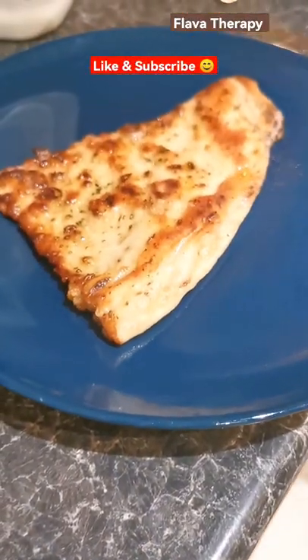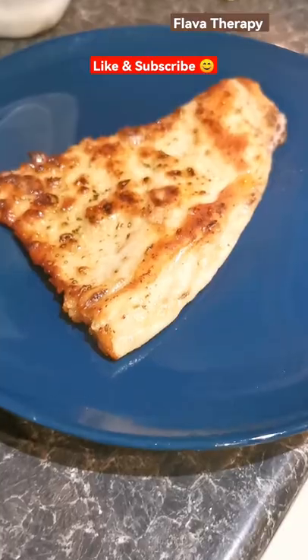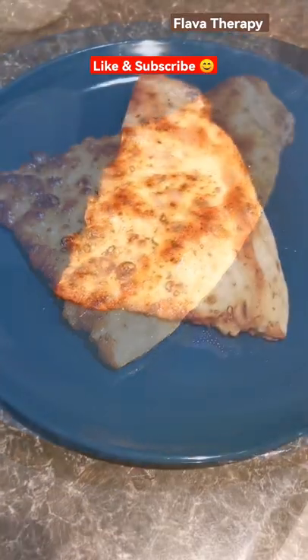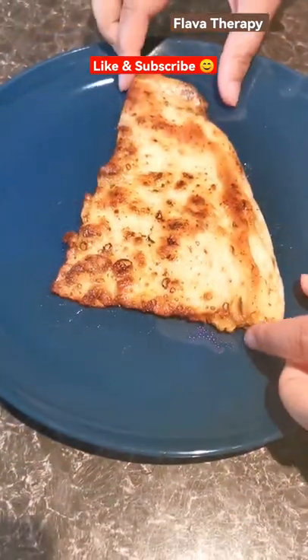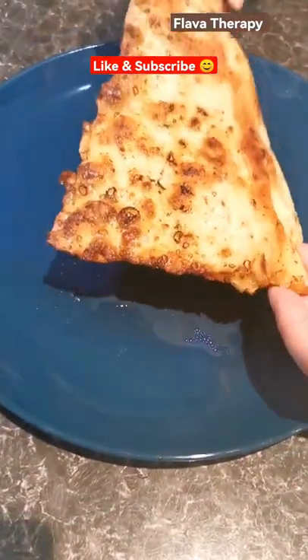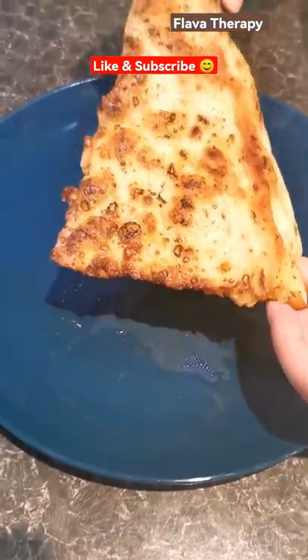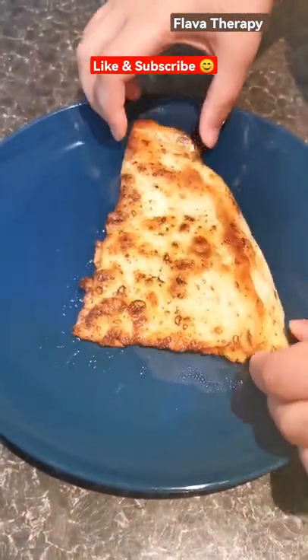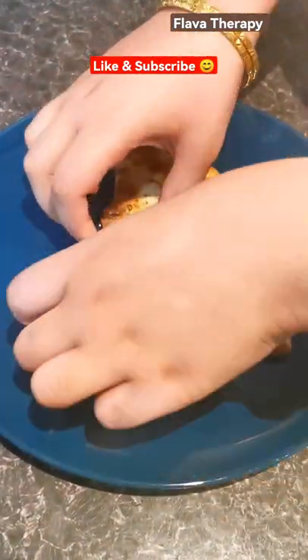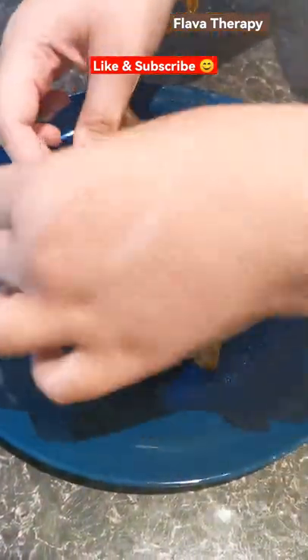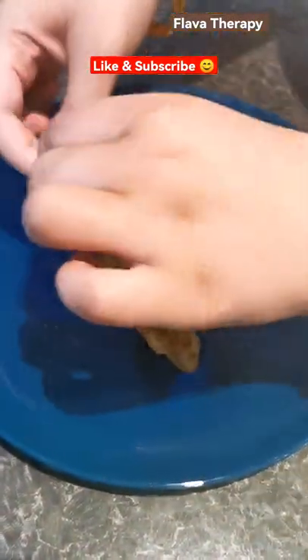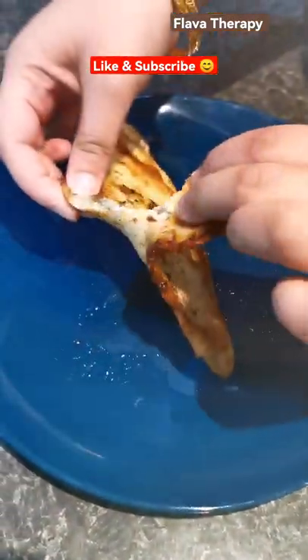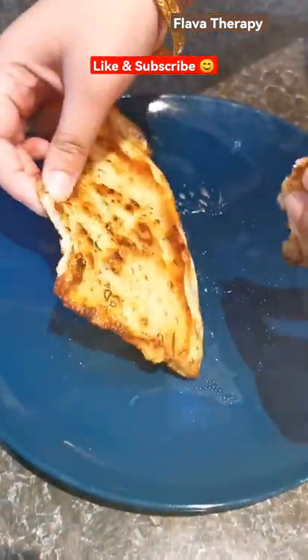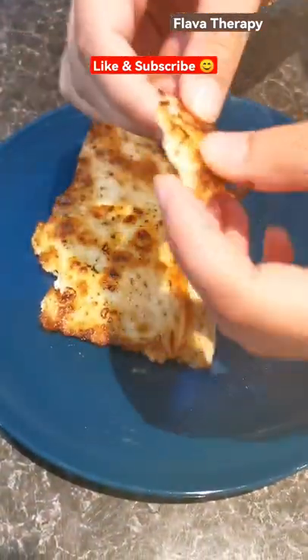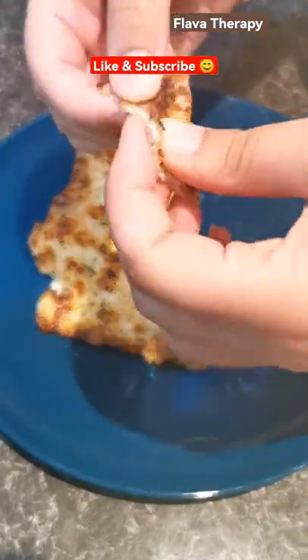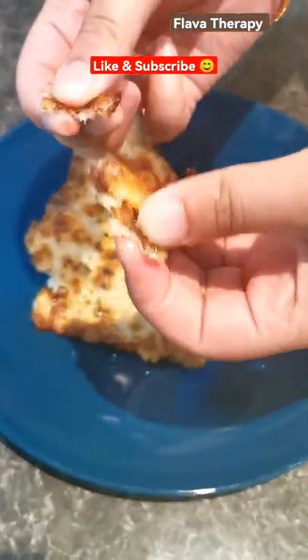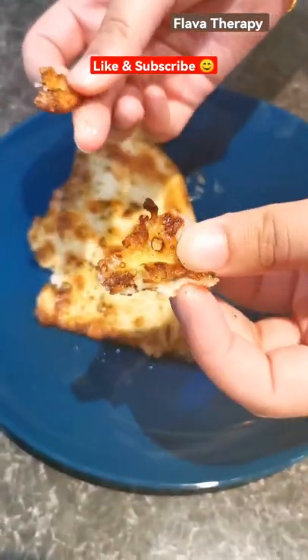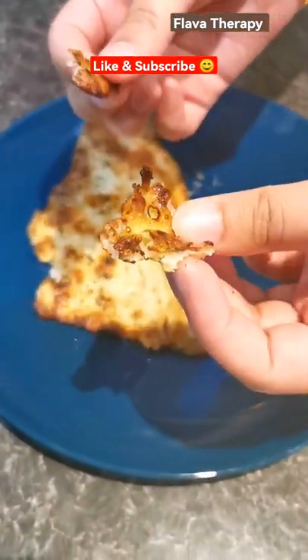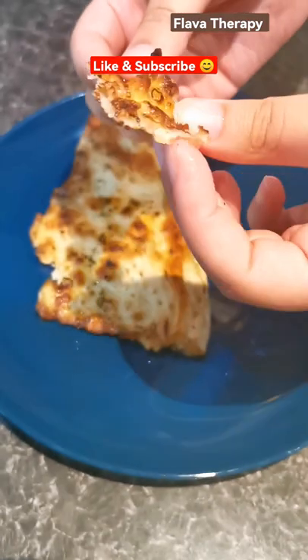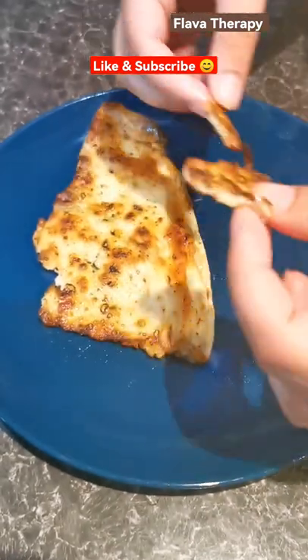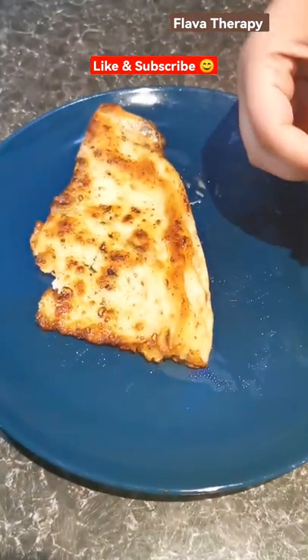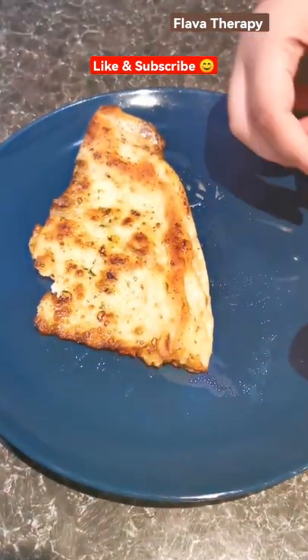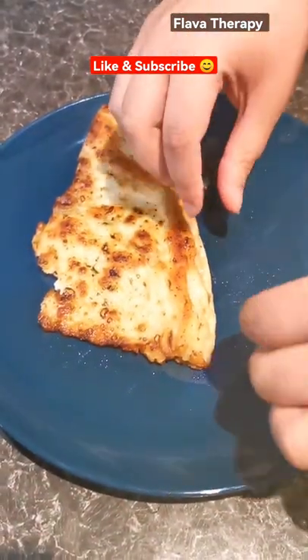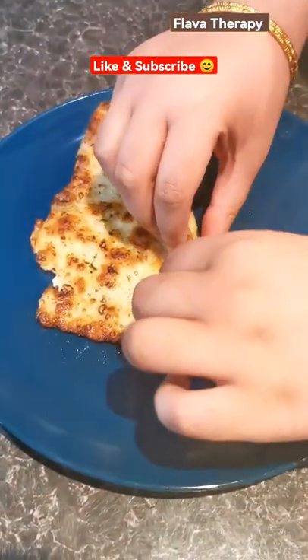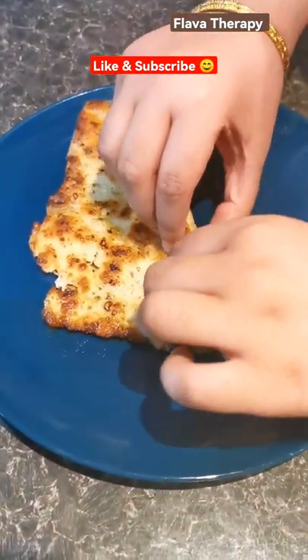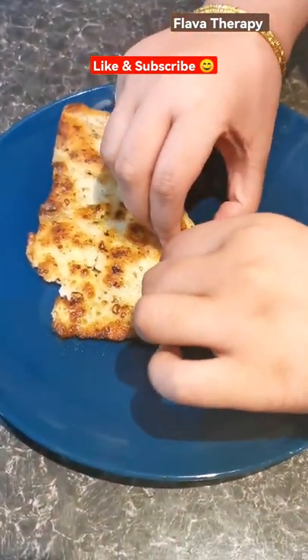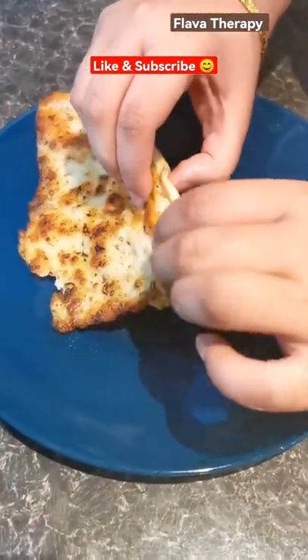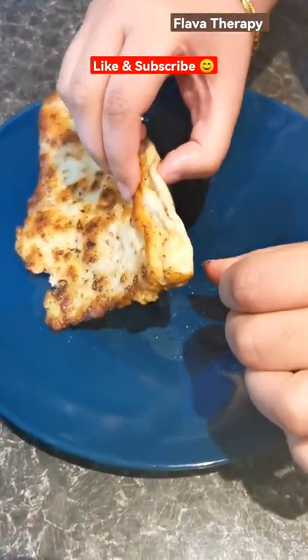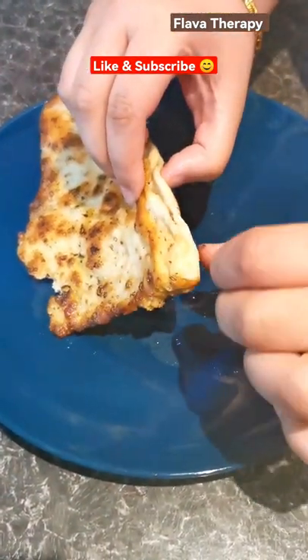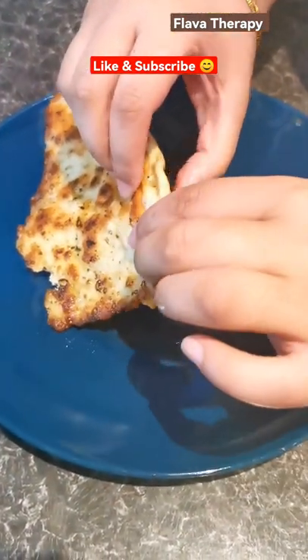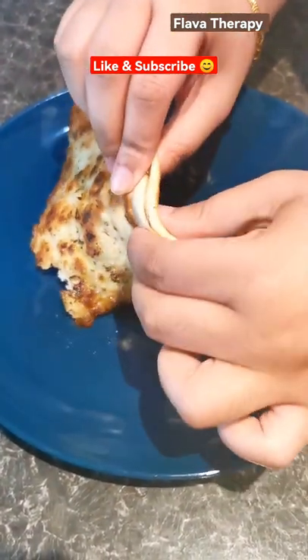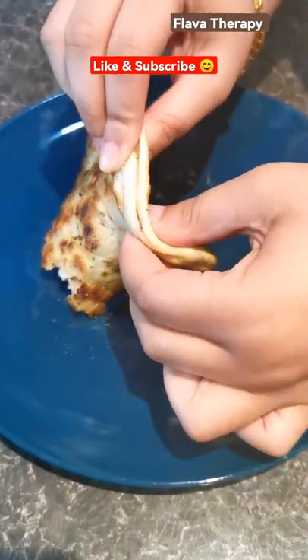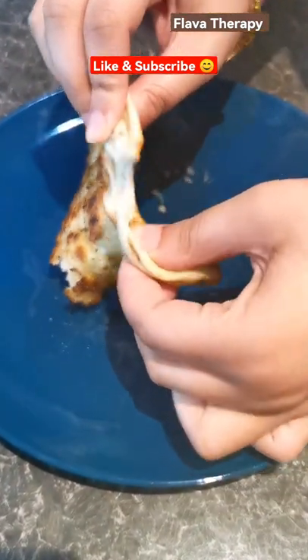Now I'm going to show you how beautifully it tears. My goodness — honestly, I would not have my naans any other way now. Once you try this, you will never go back, I promise you that.